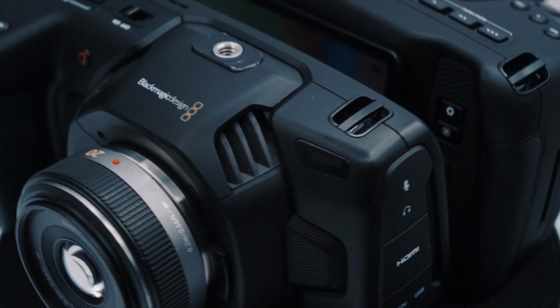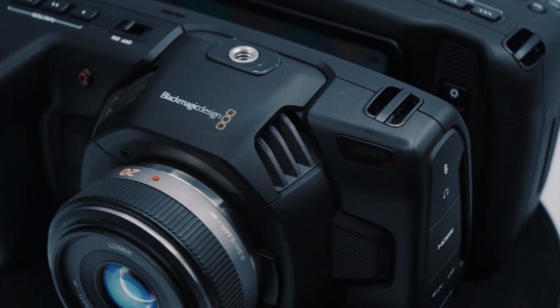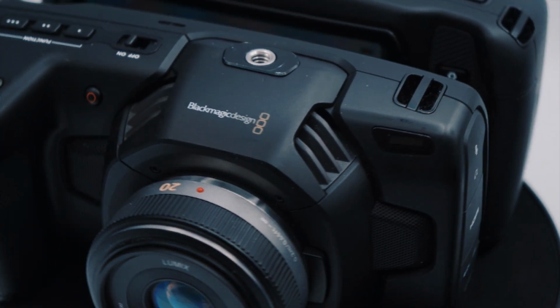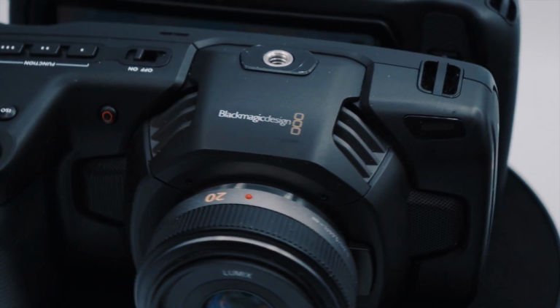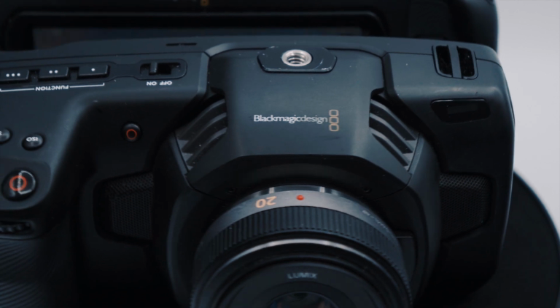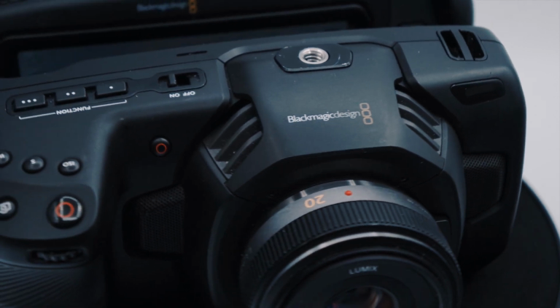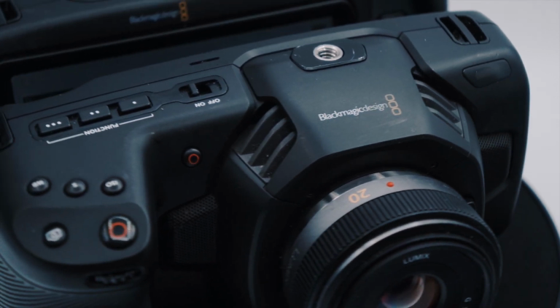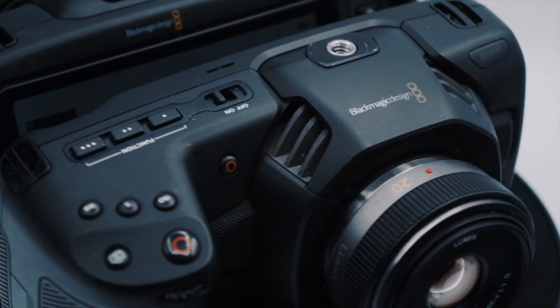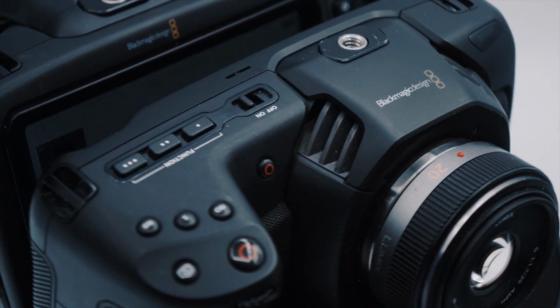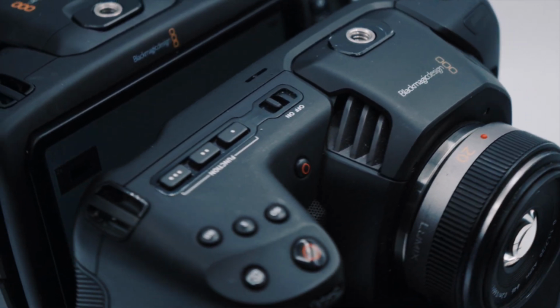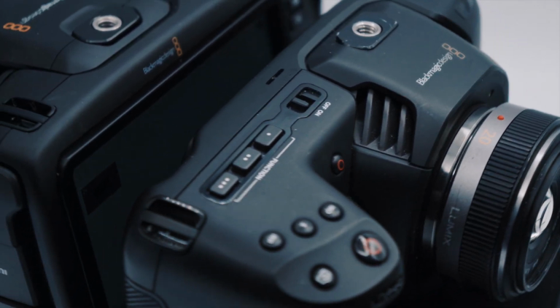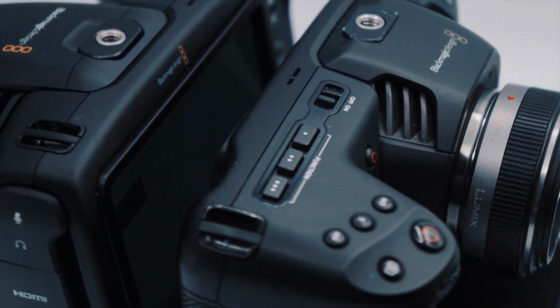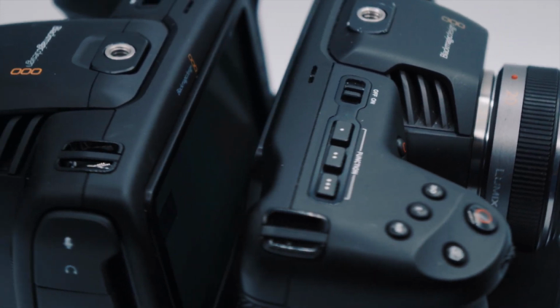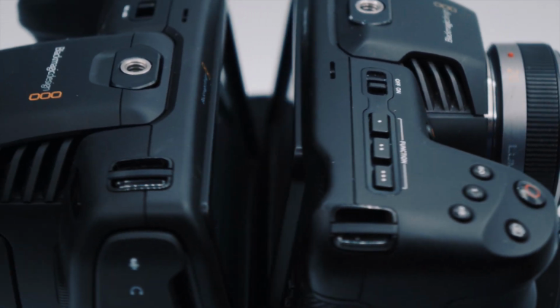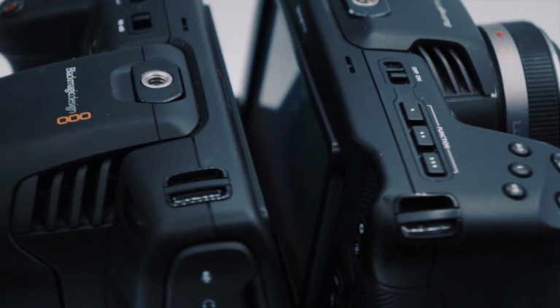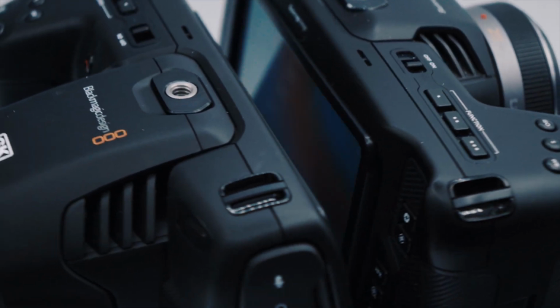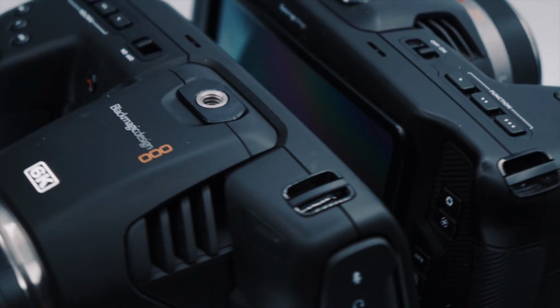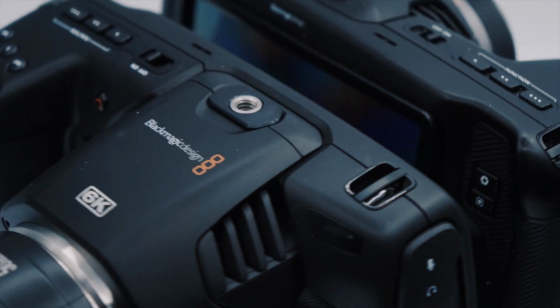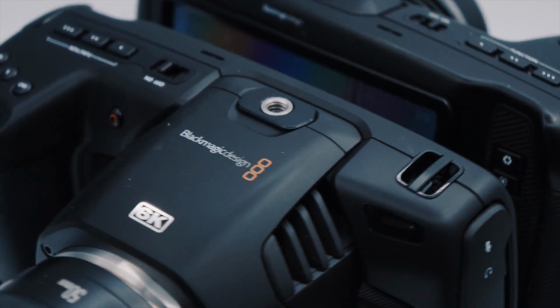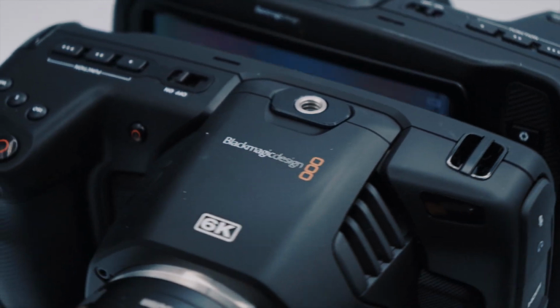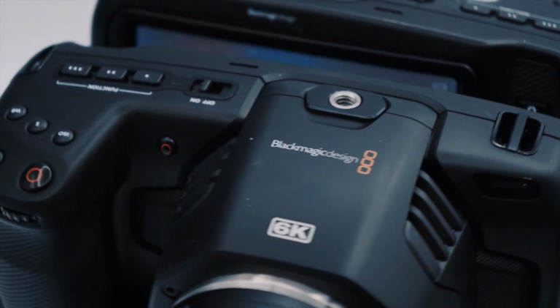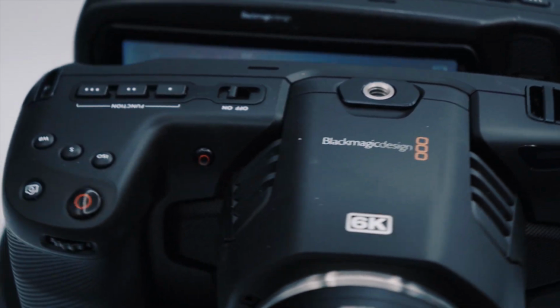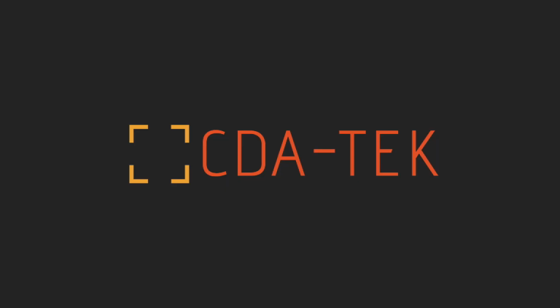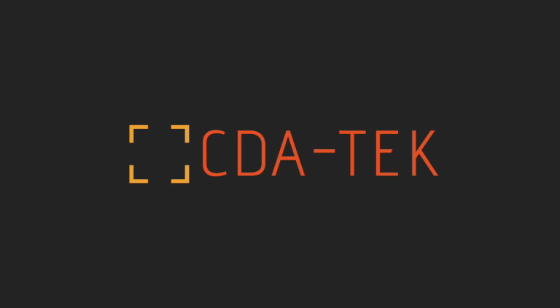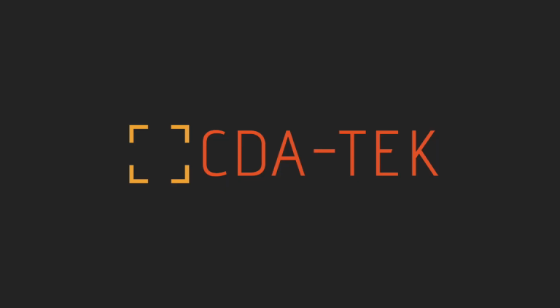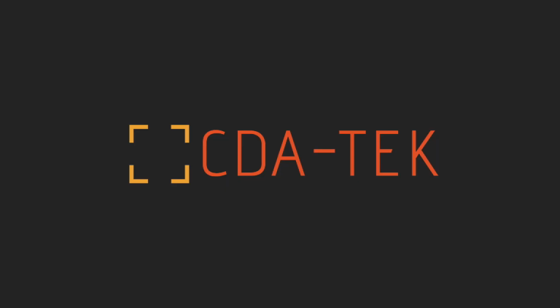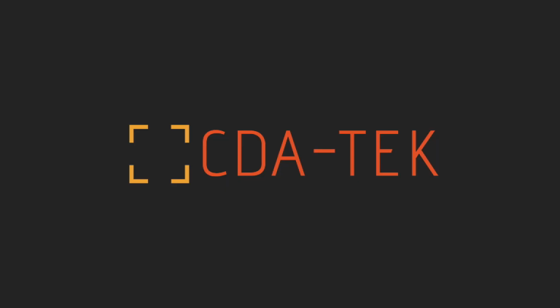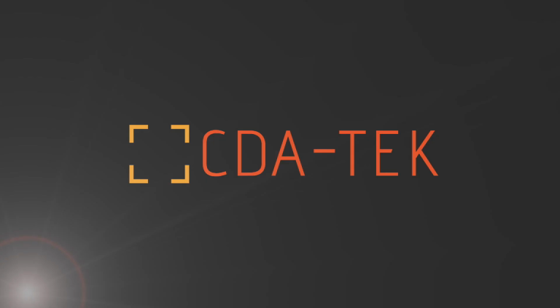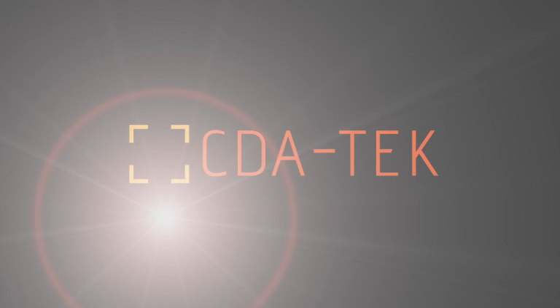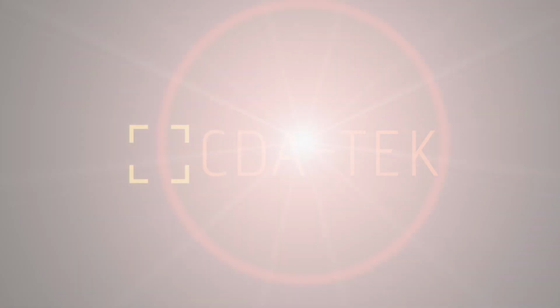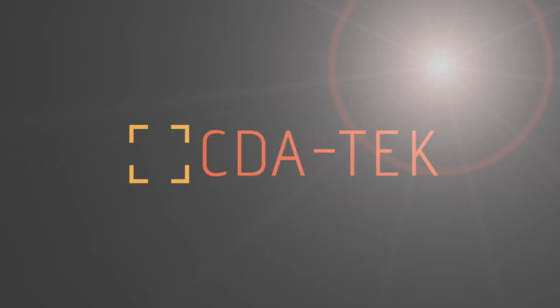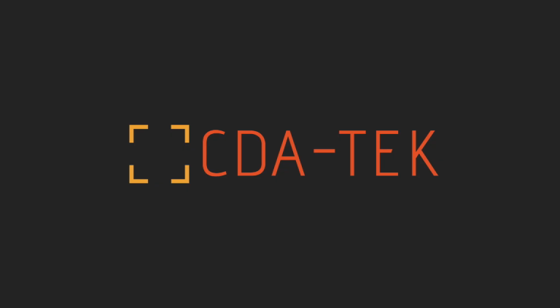All of the PBC's settings and focus control functions are fully compatible with both the Blackmagic Pocket 4K and Pocket 6K cameras. CDA Tech — The Camera Control Specialists.